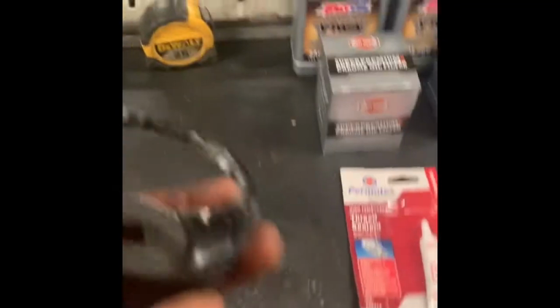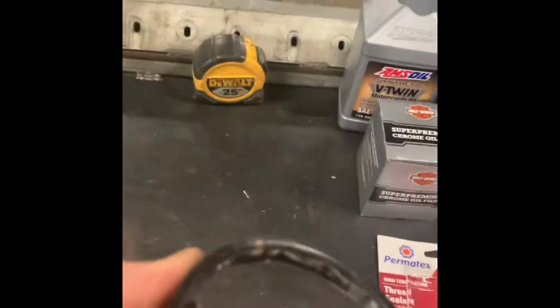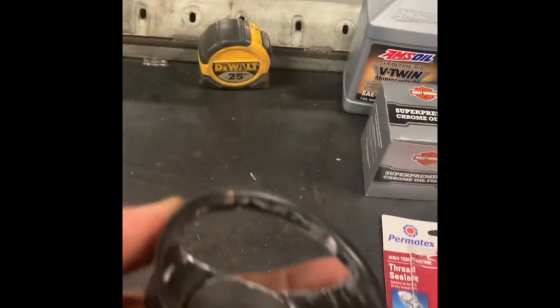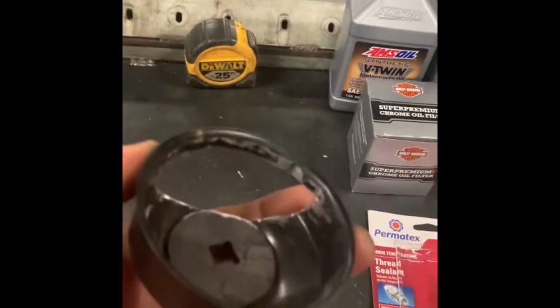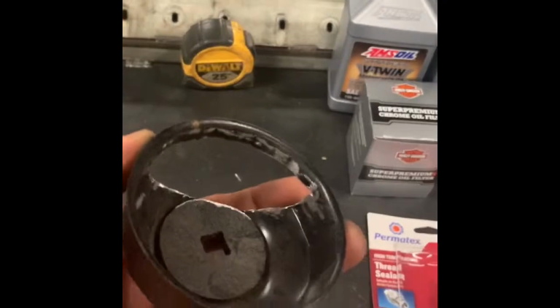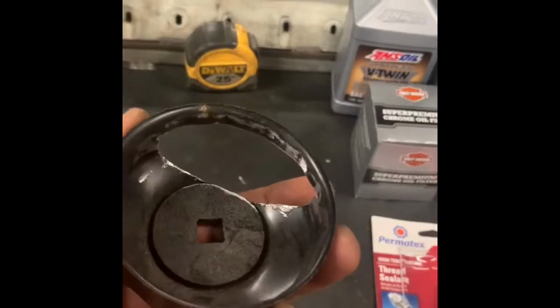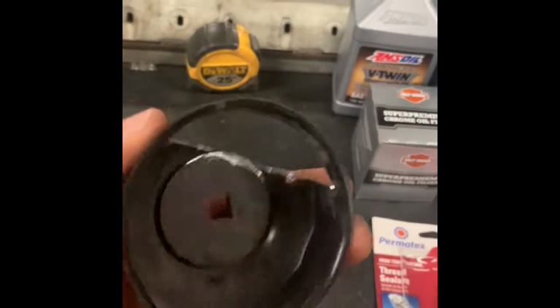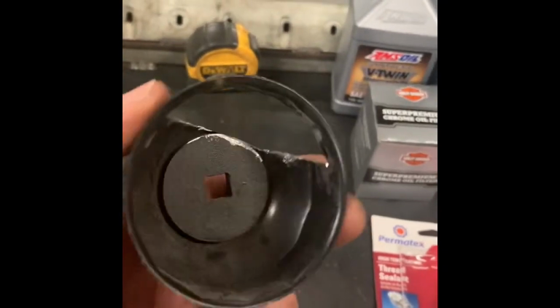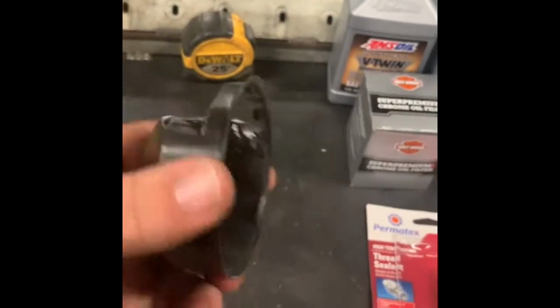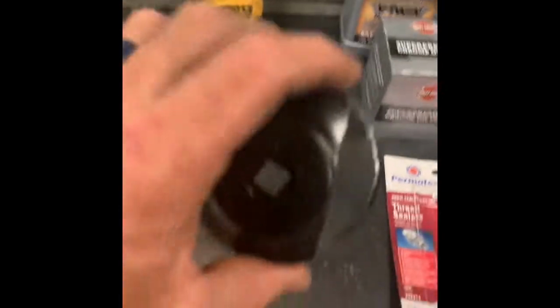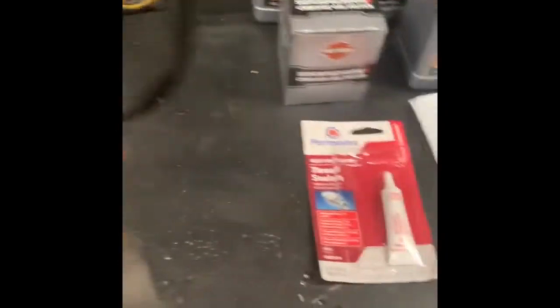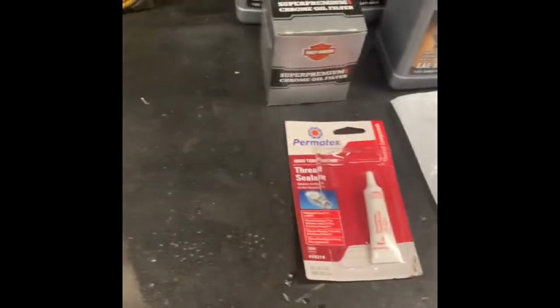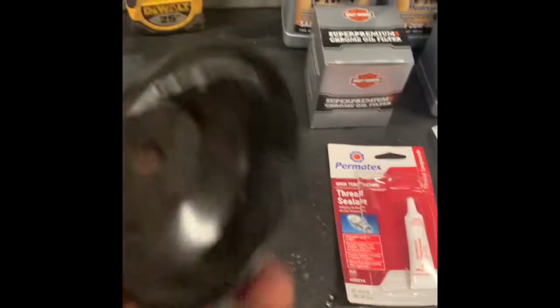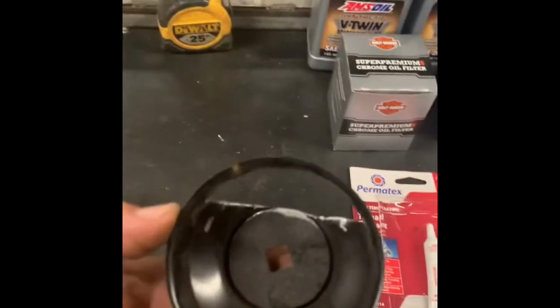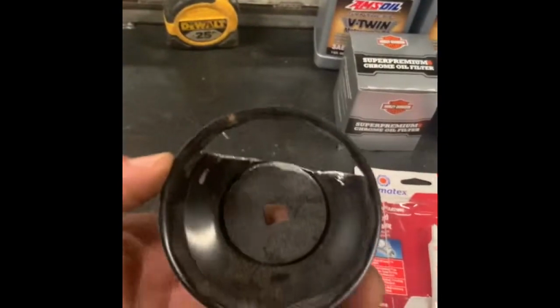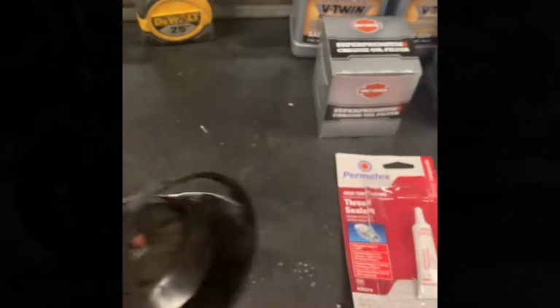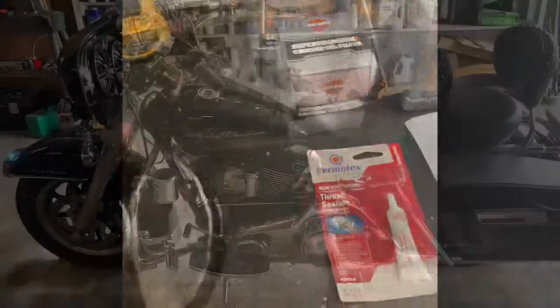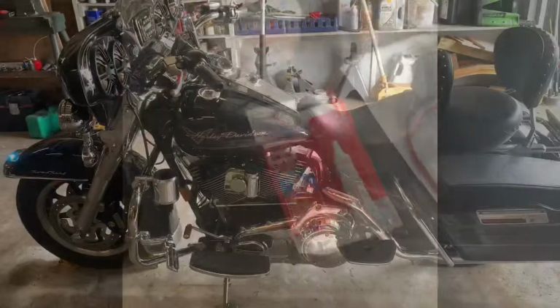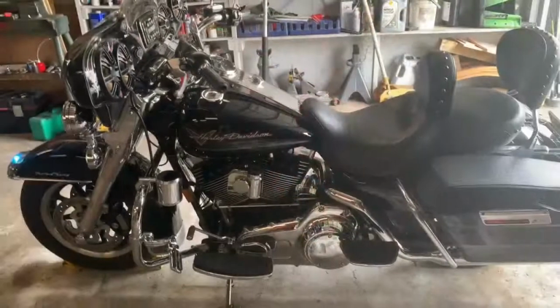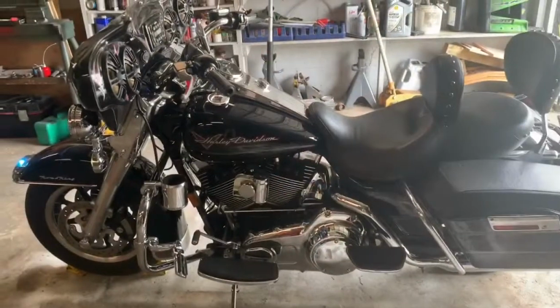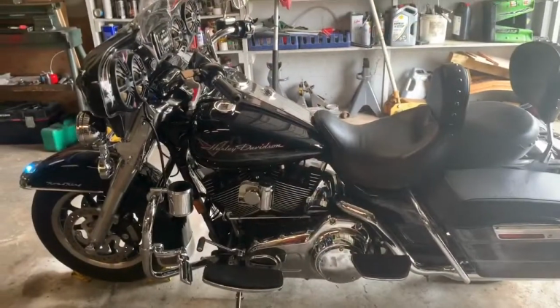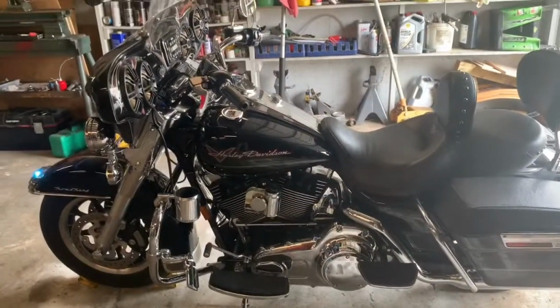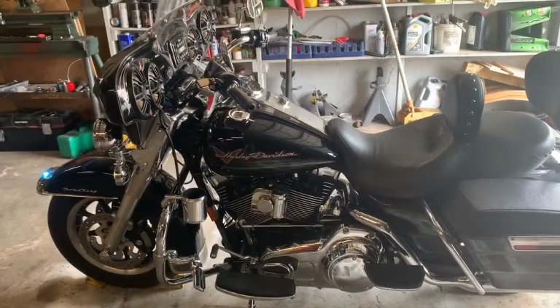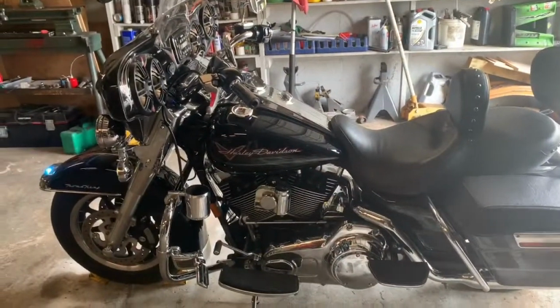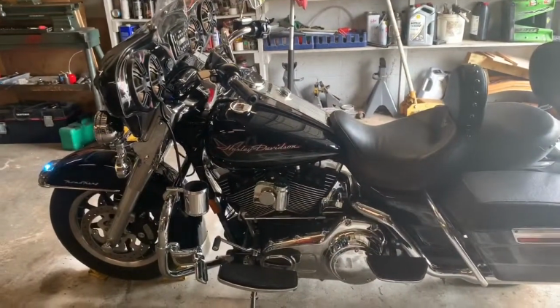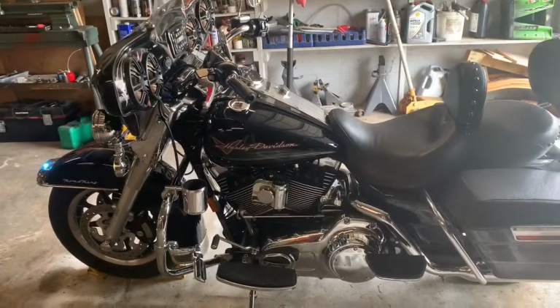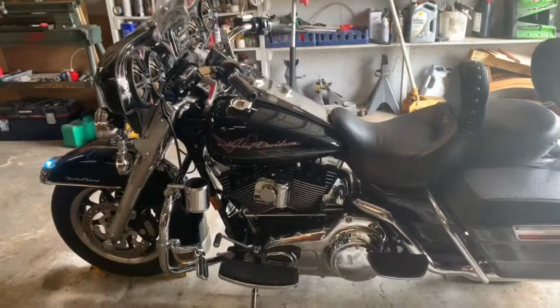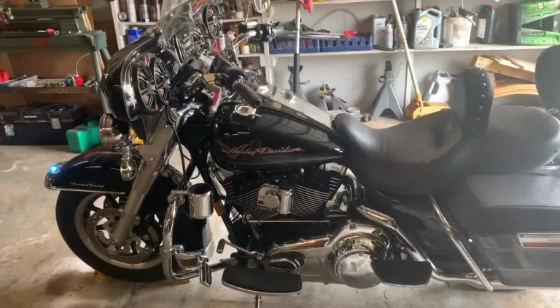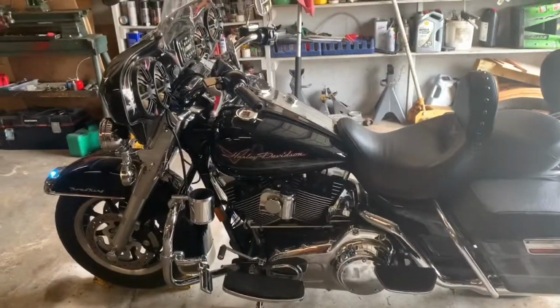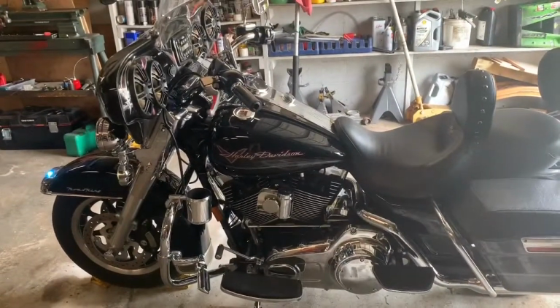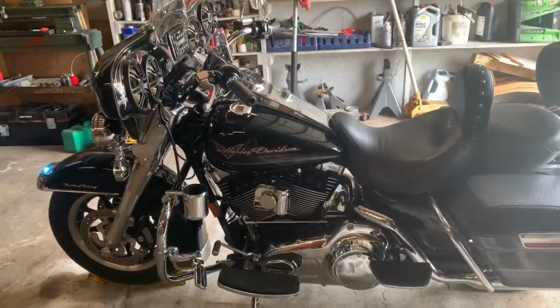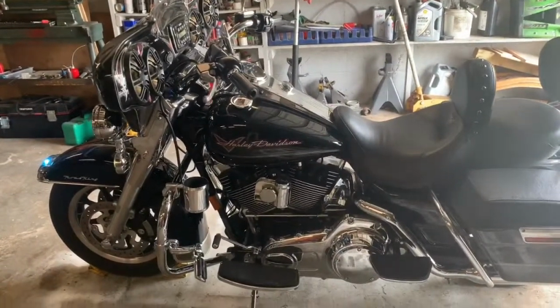Sand it in there real good so it doesn't scratch your new foam hole filter up and you're ready to do it. Start it and let it warm up a second — get all your fluid good and warm.